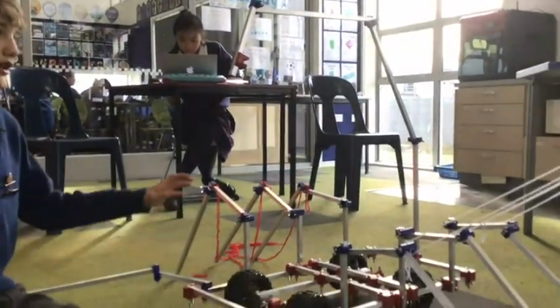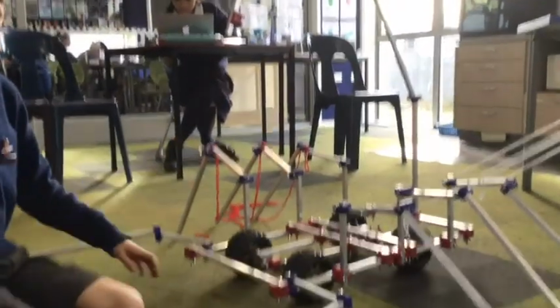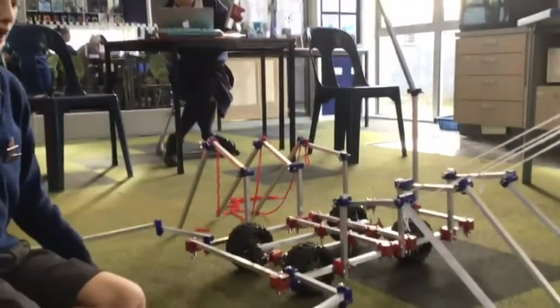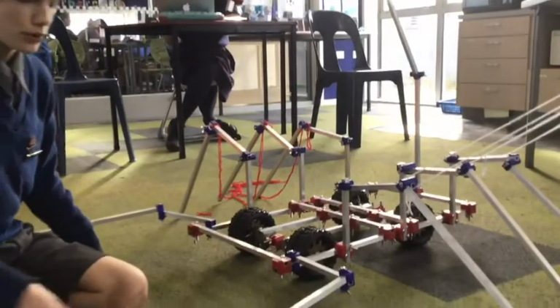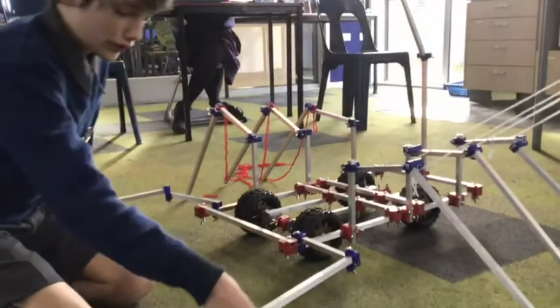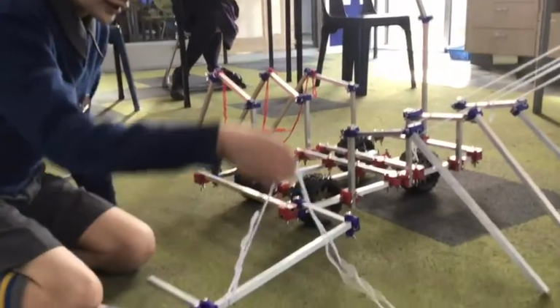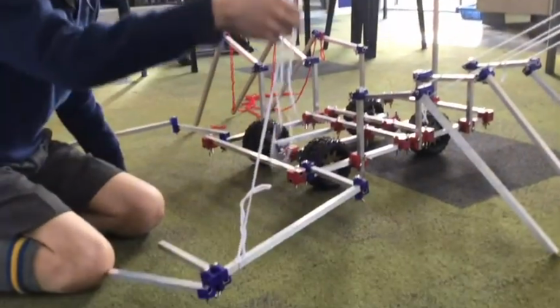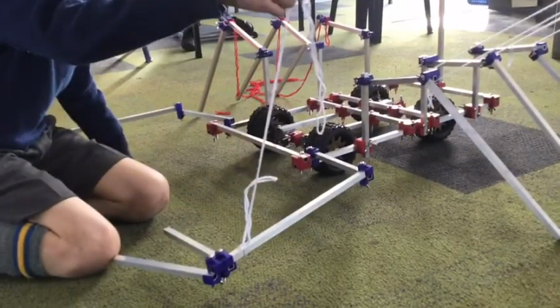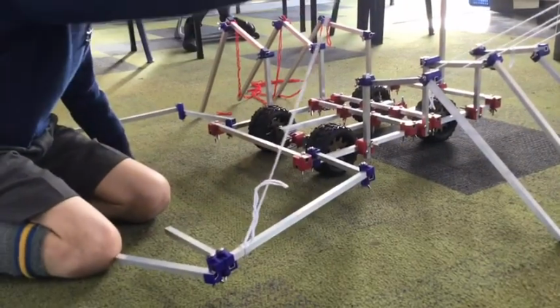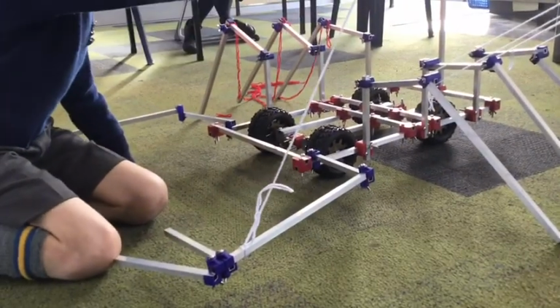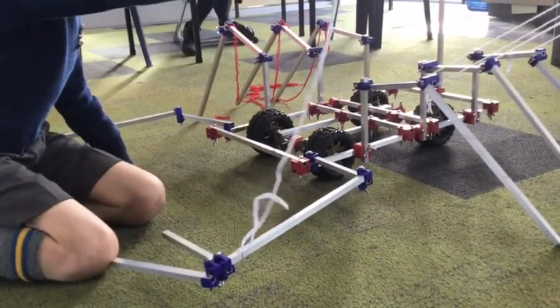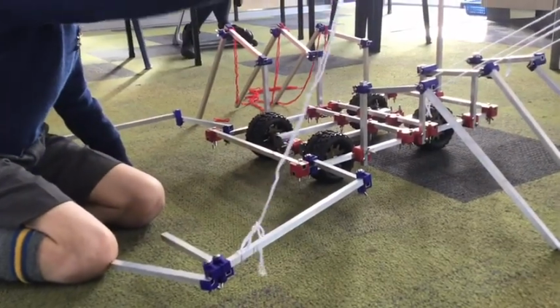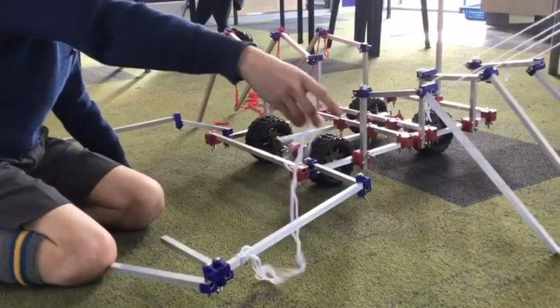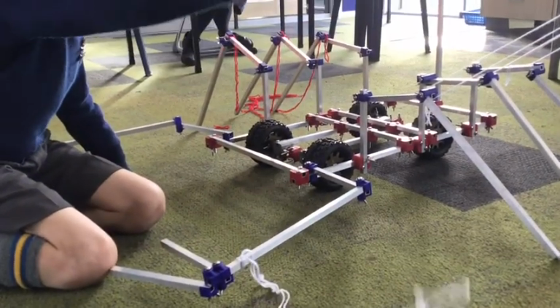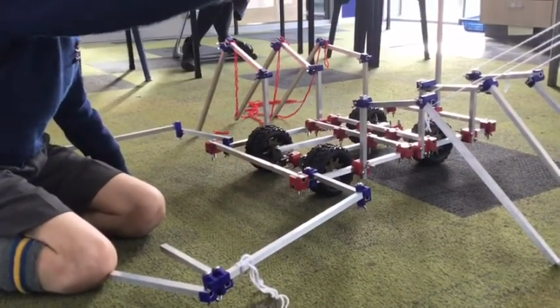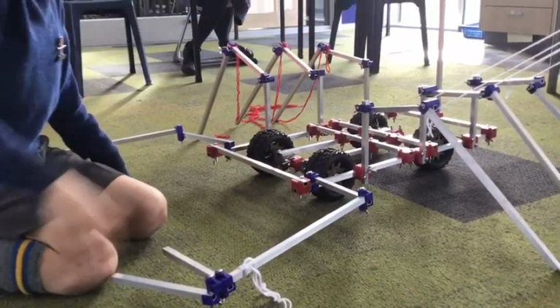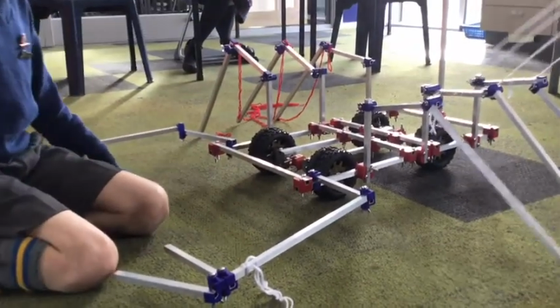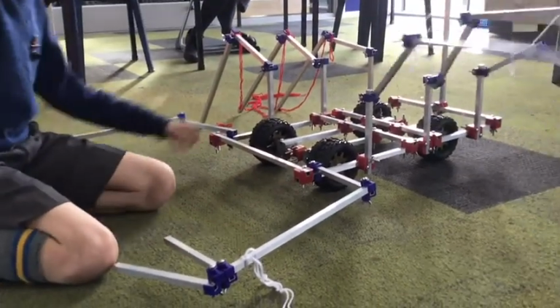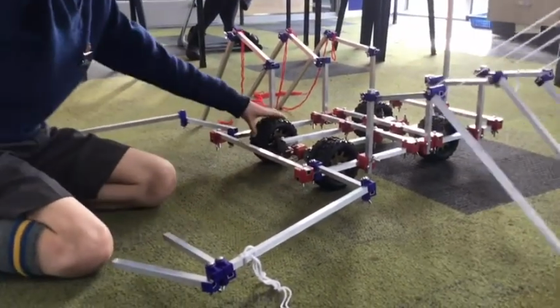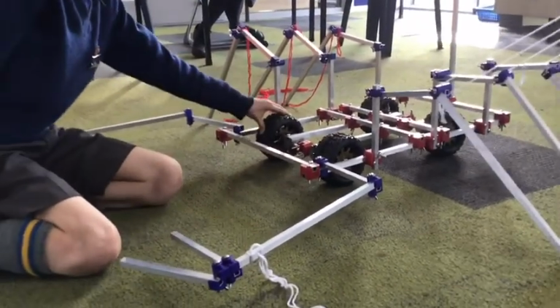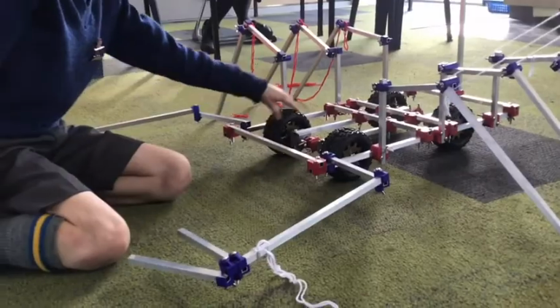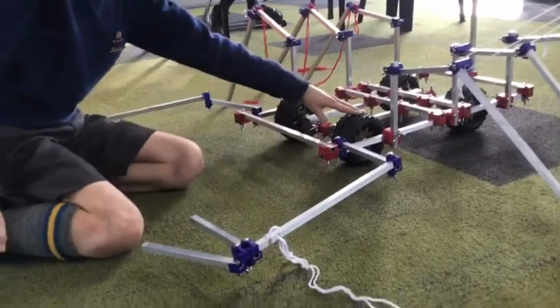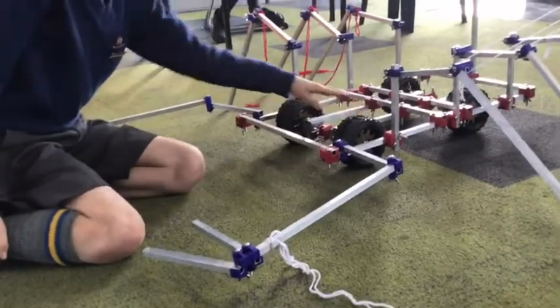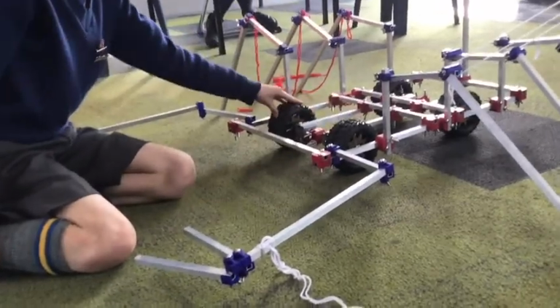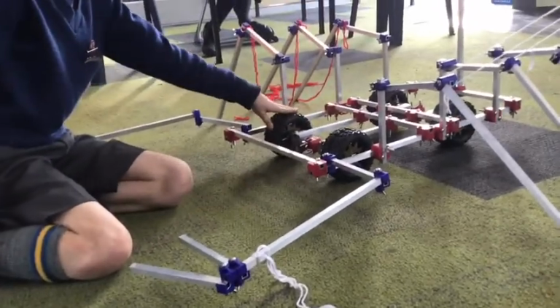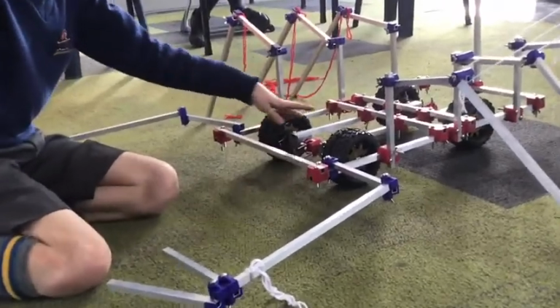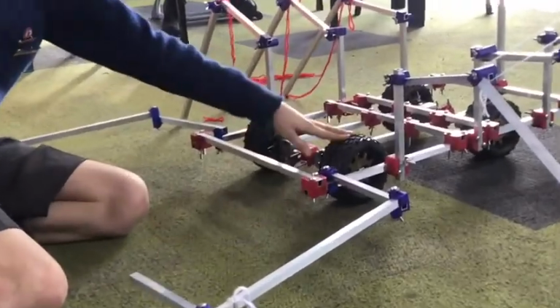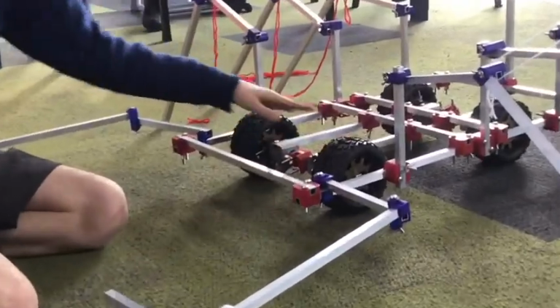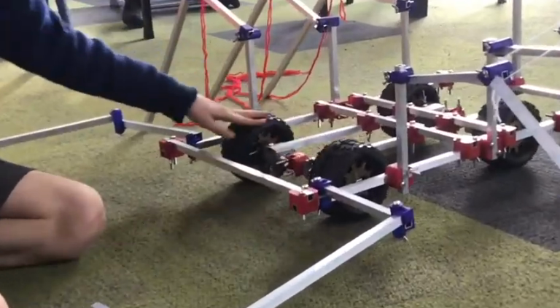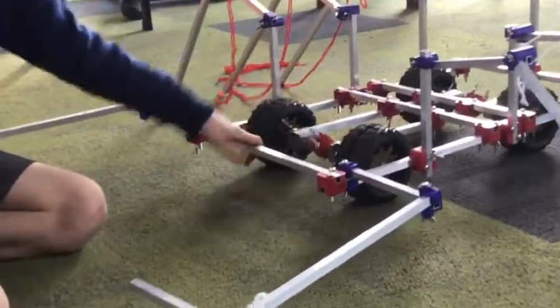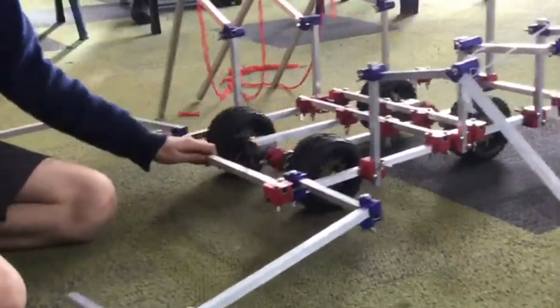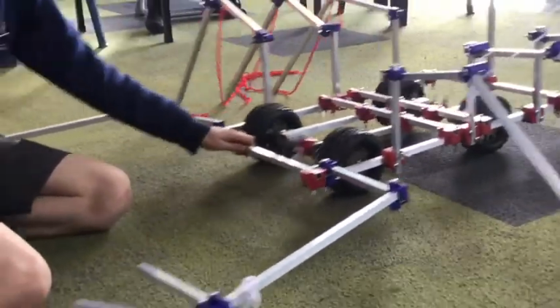You can move the claws and the legs with string, and we have added wheels so it can move back and forth.